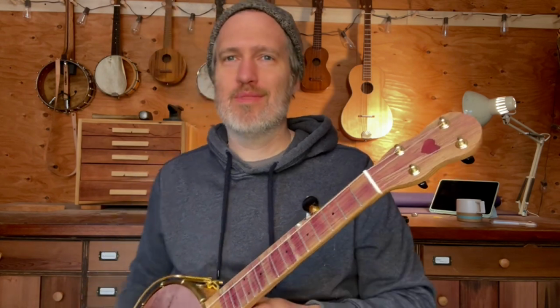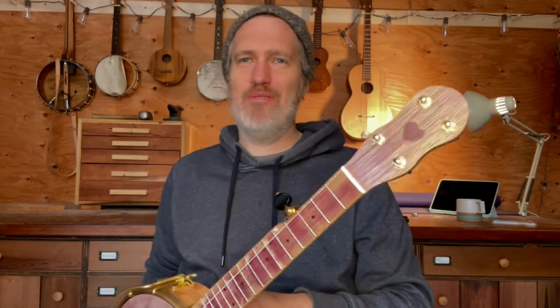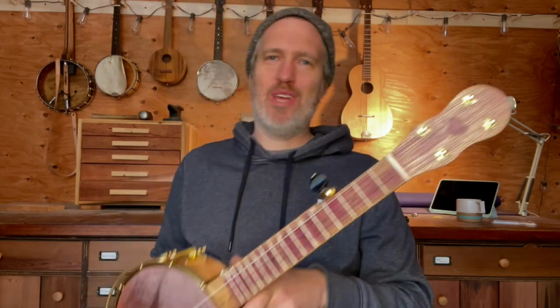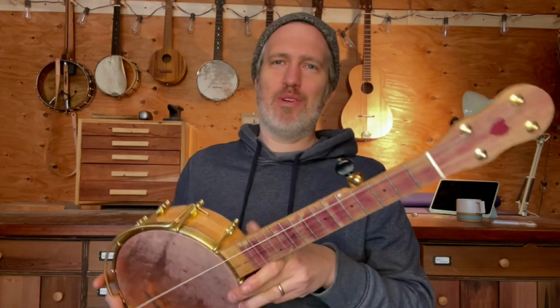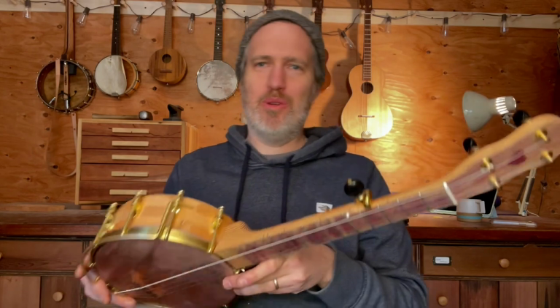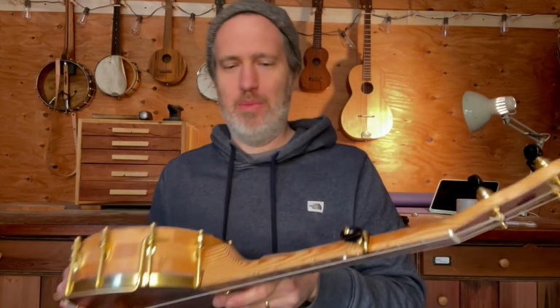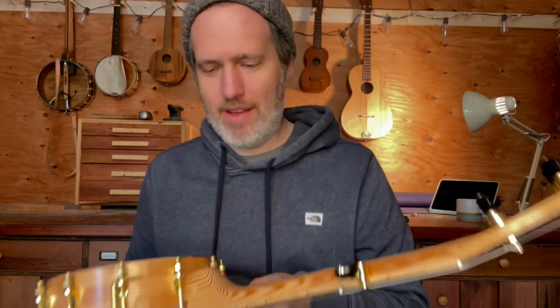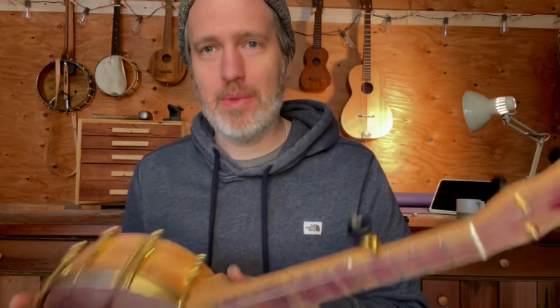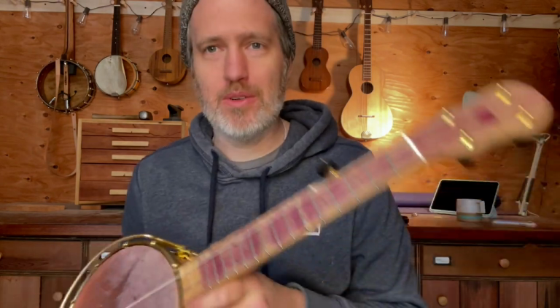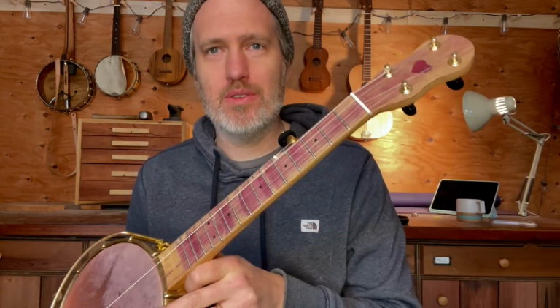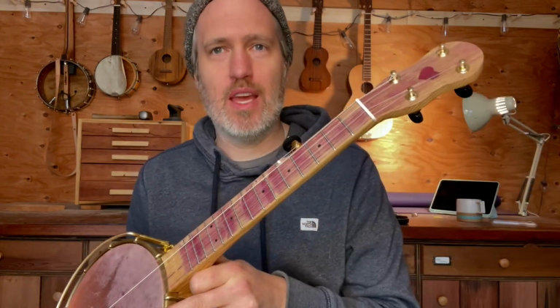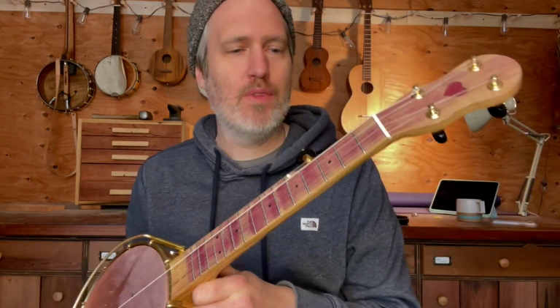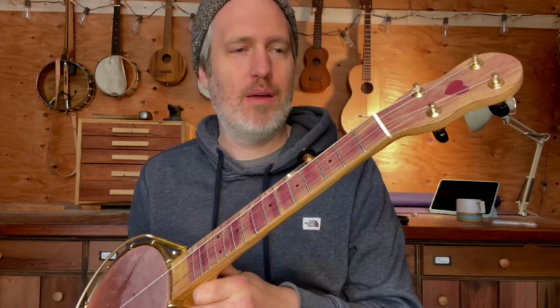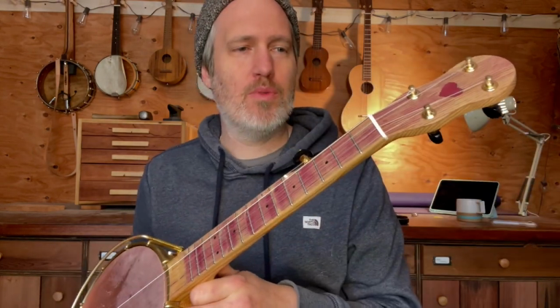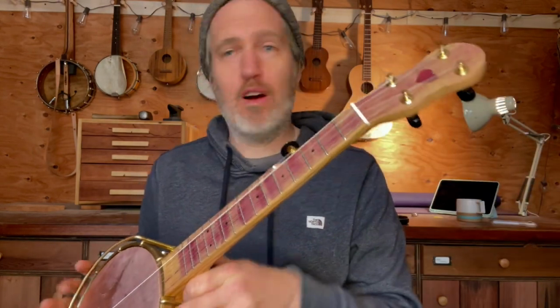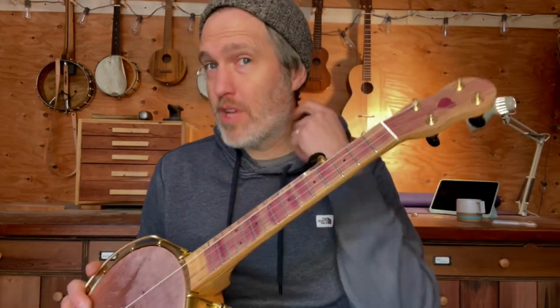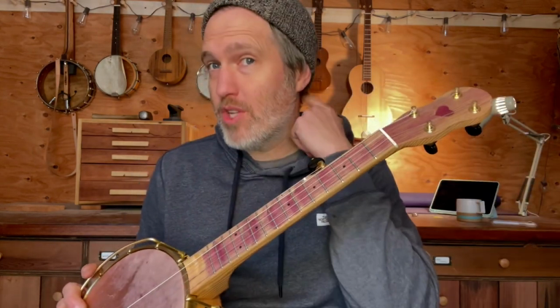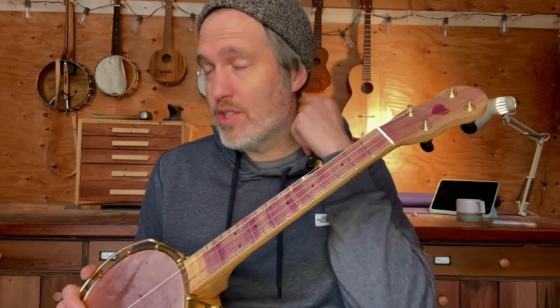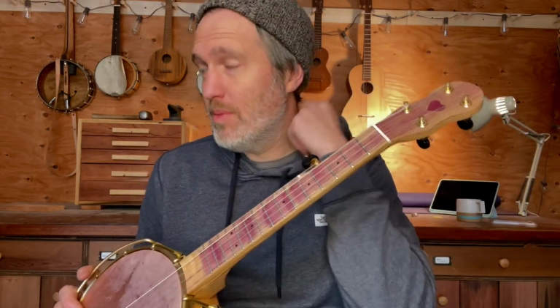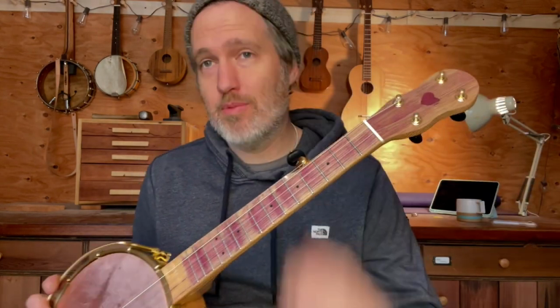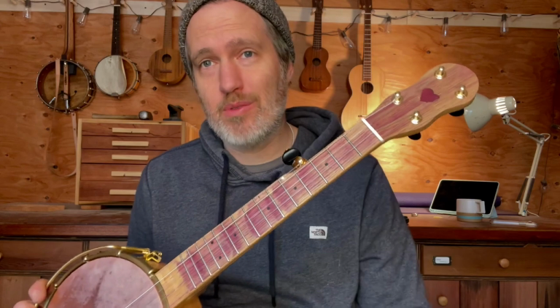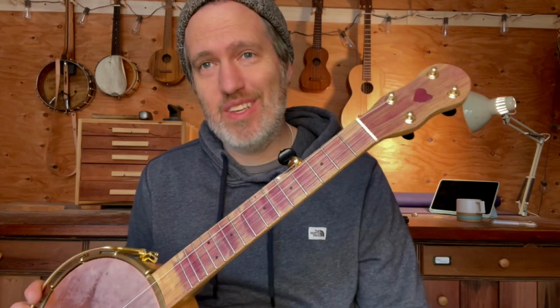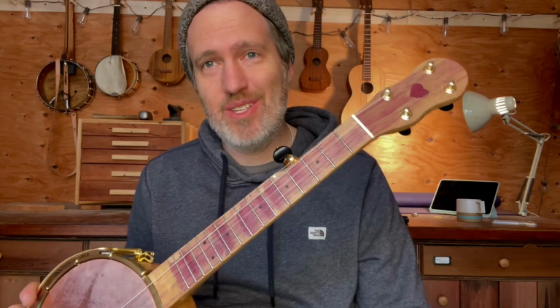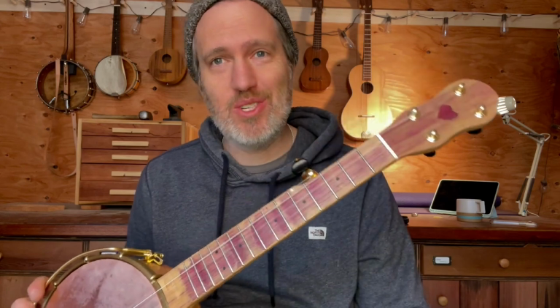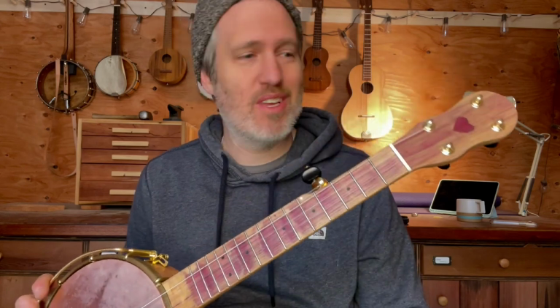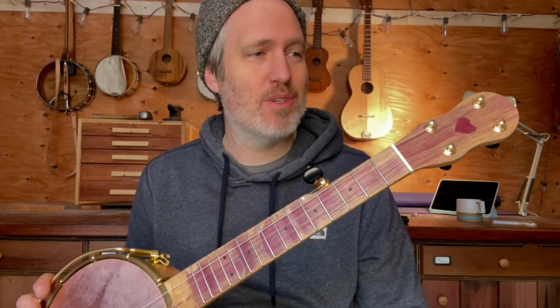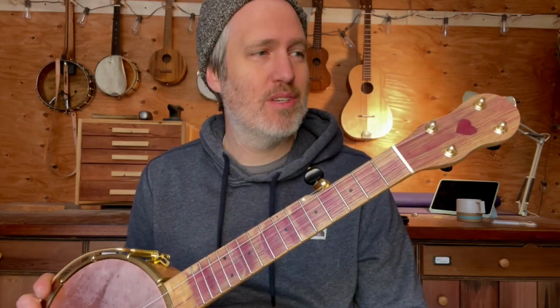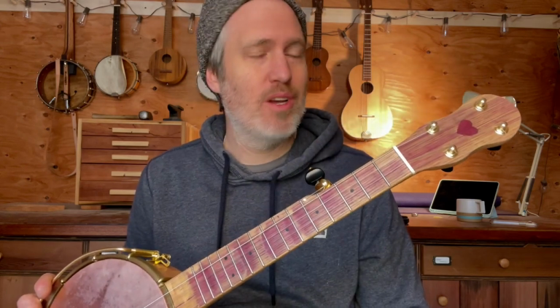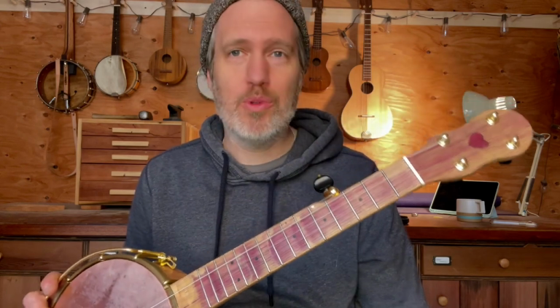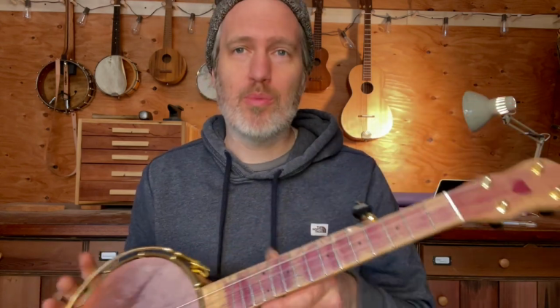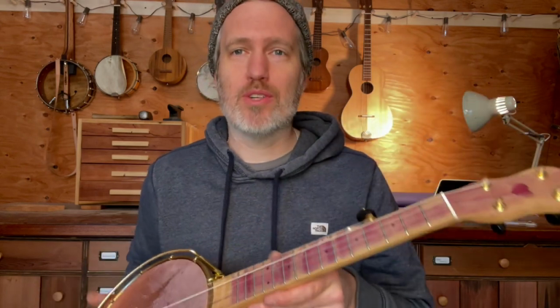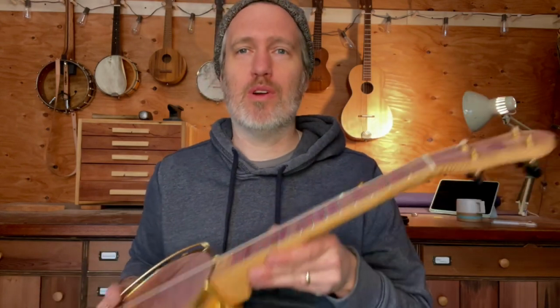Hey folks, I have a really cool mini 5-string banjo to show you today. This one offered several challenges to me with several unique features, and it was a really cool project to work on.